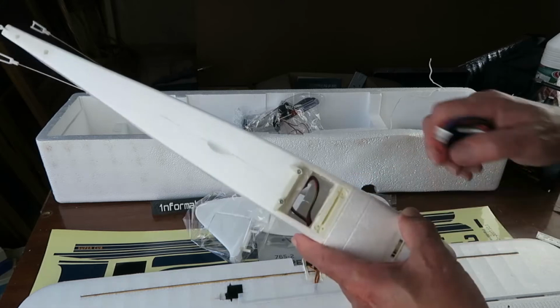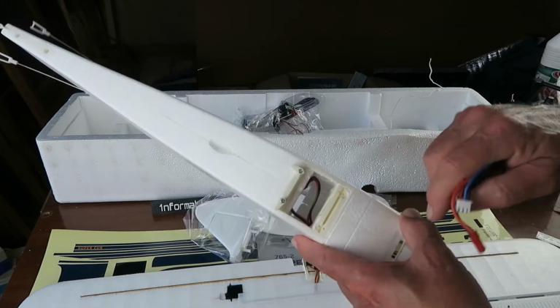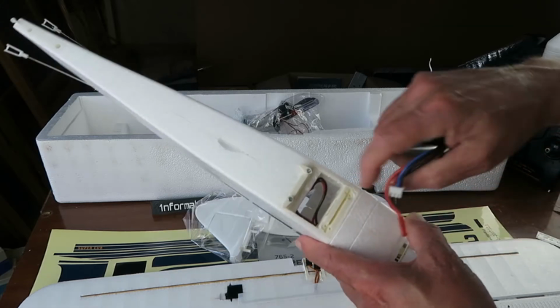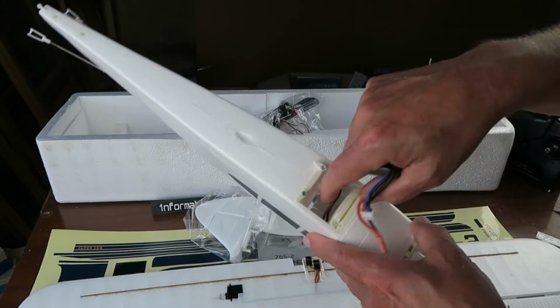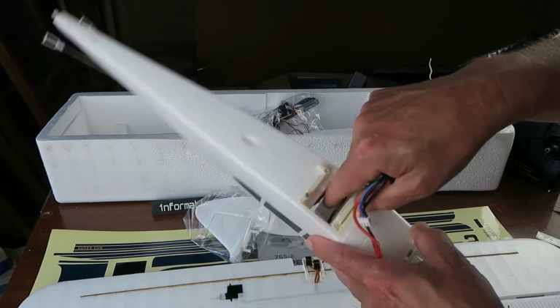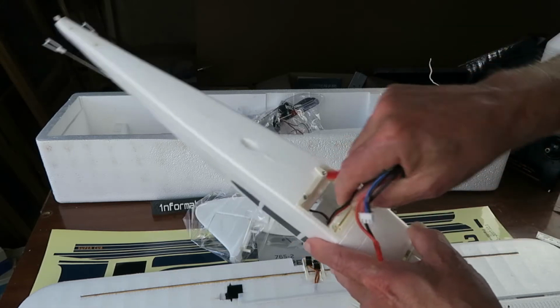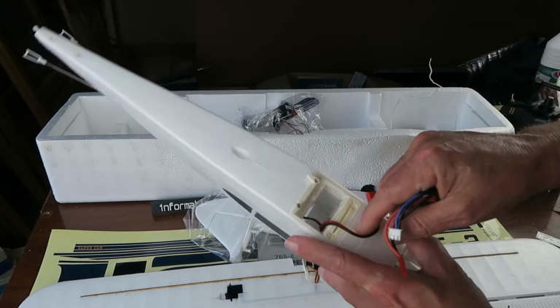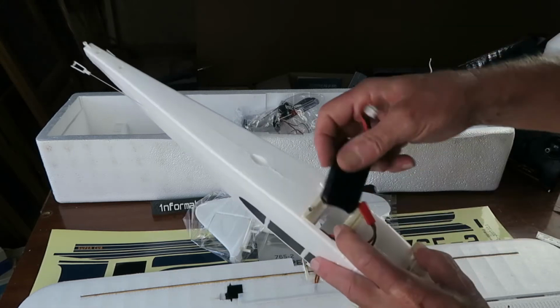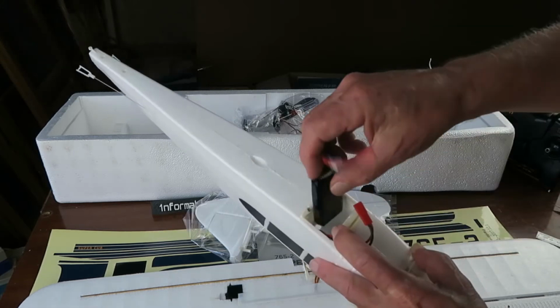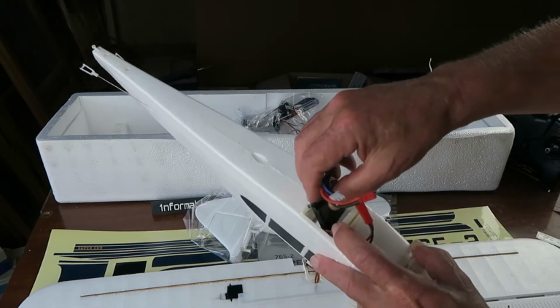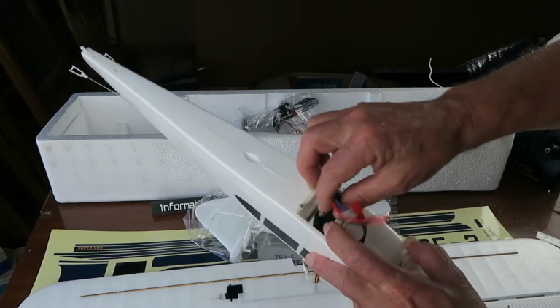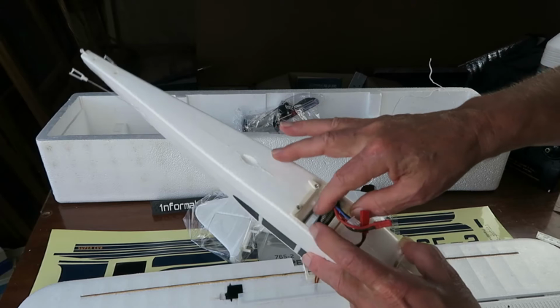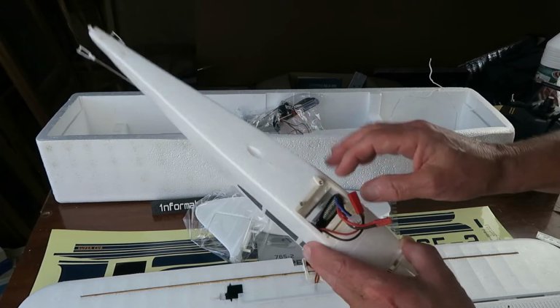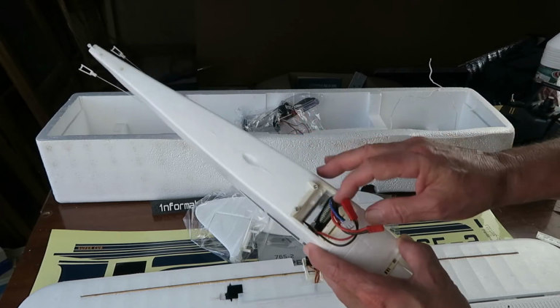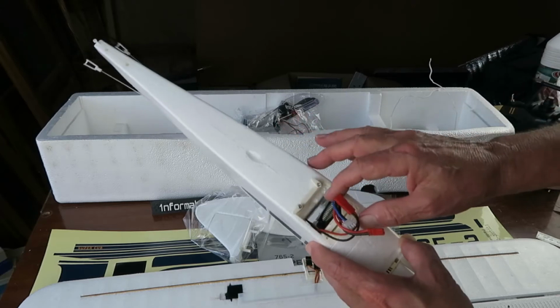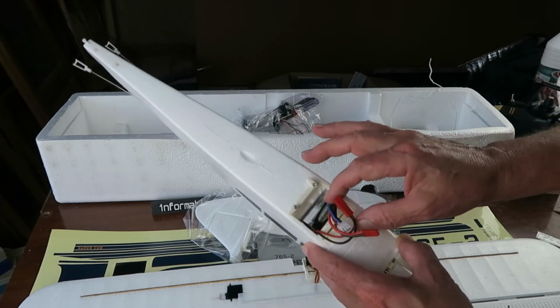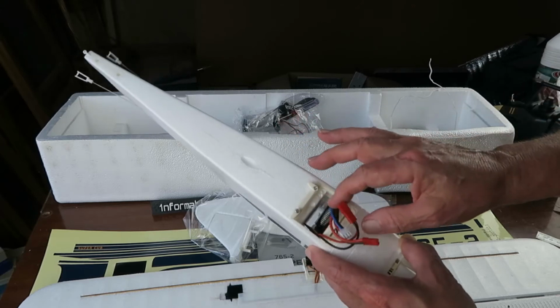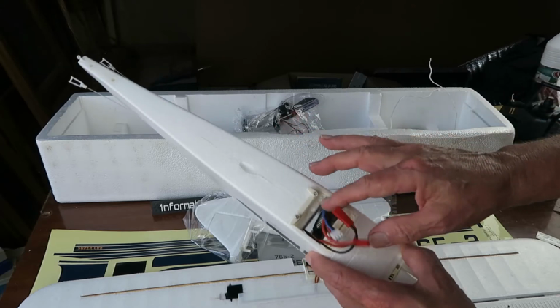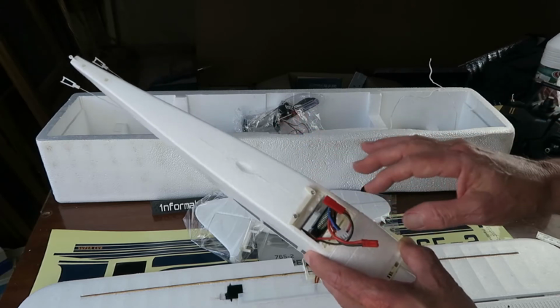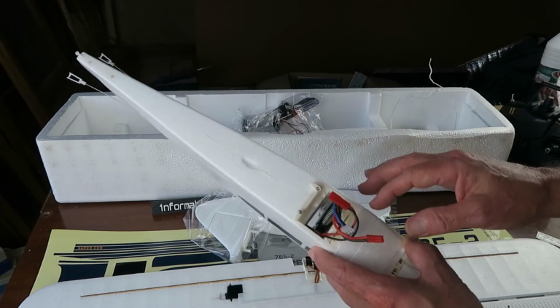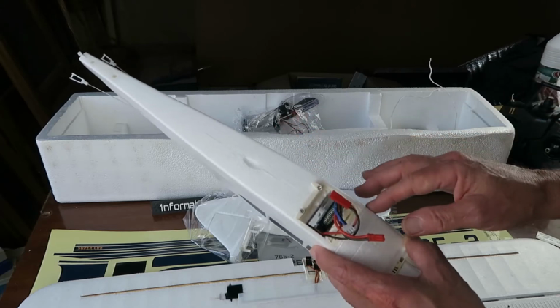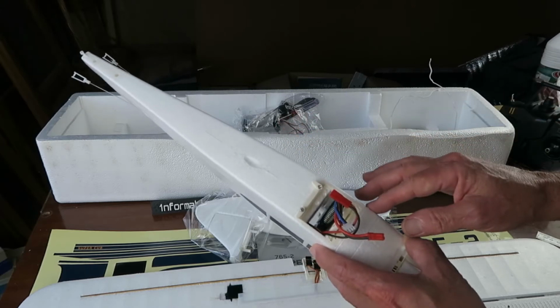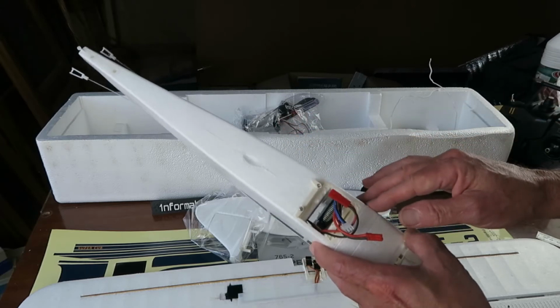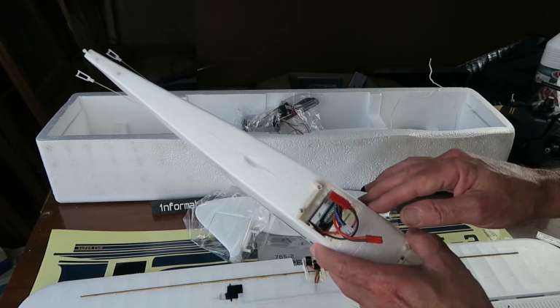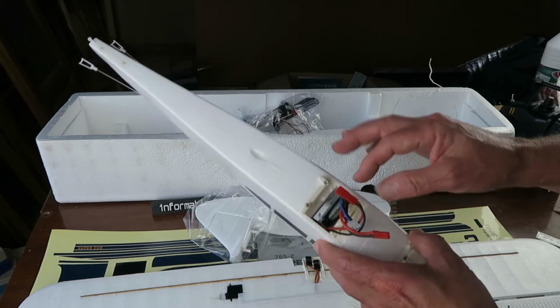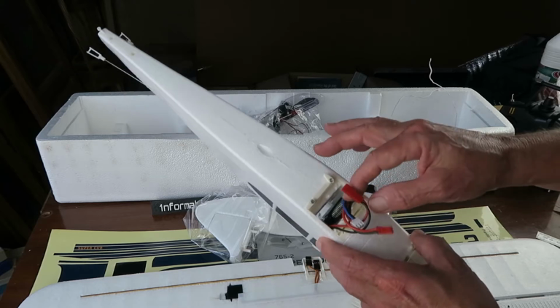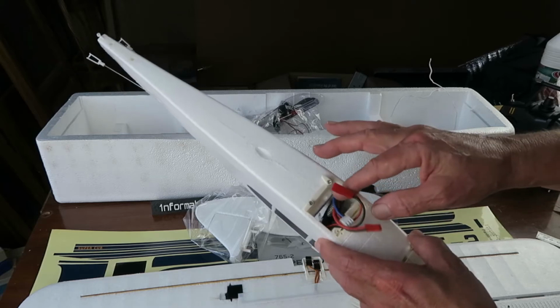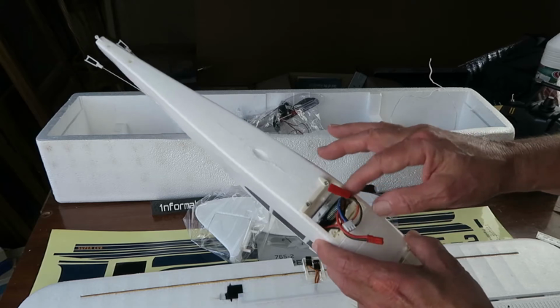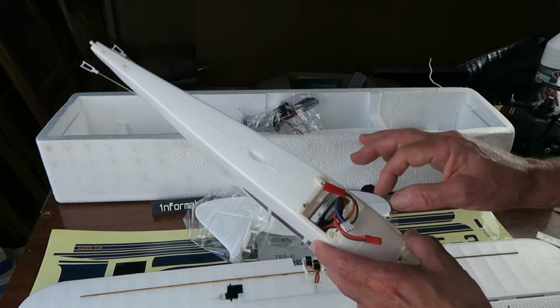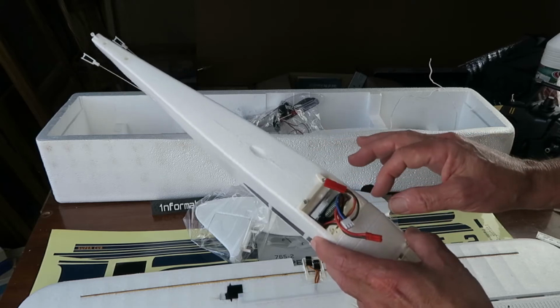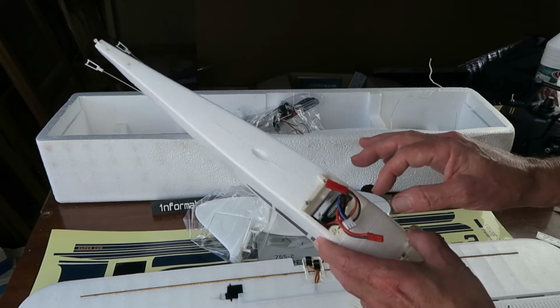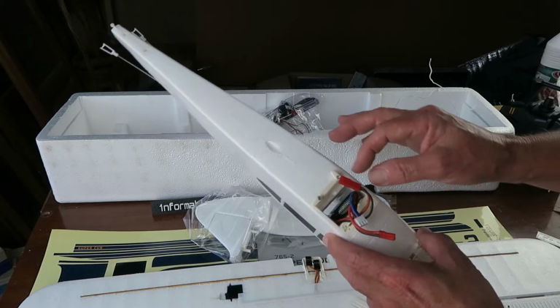The battery arrangement is rather odd. The only way to put the battery in is vertically, which gives you very little control over the centre of gravity, especially if you wanted to use alternative batteries.